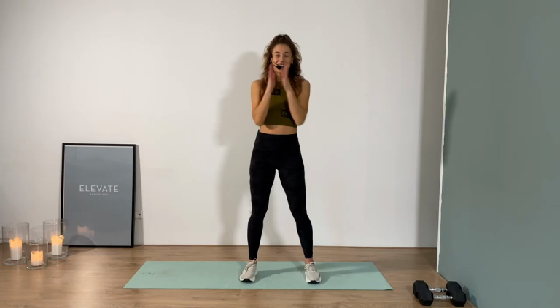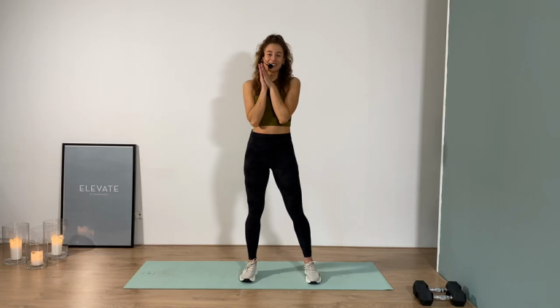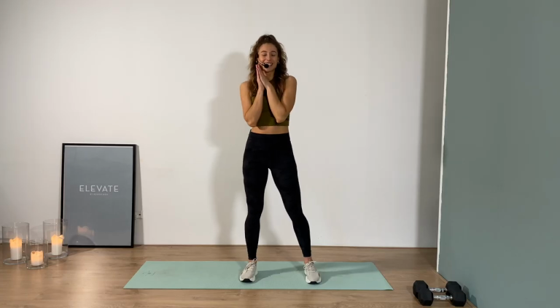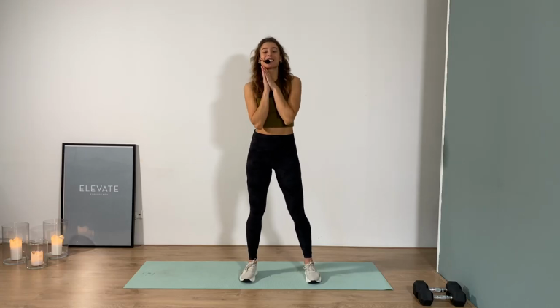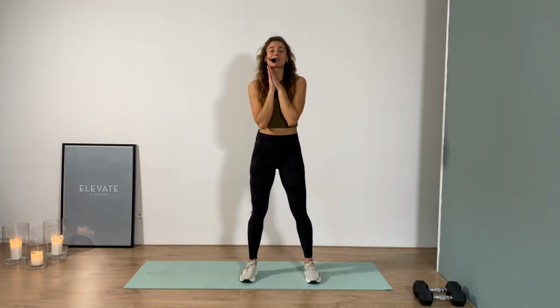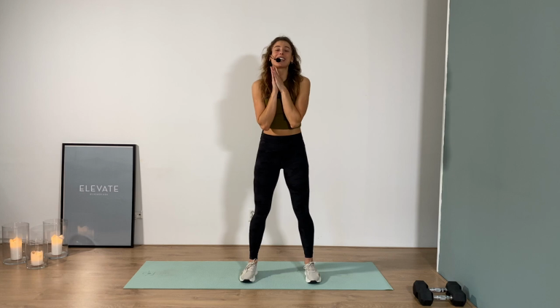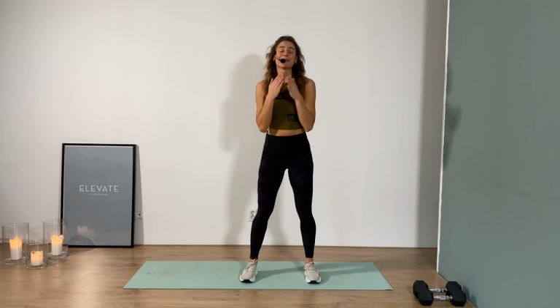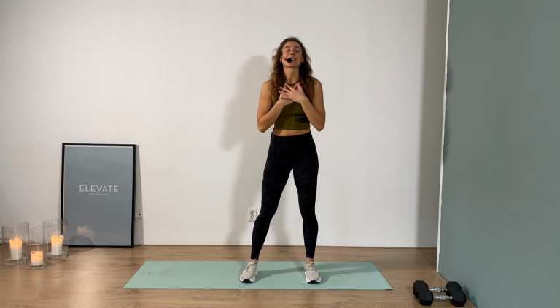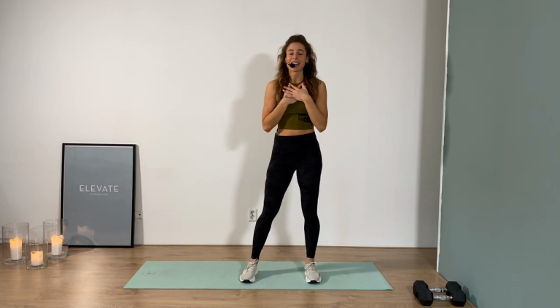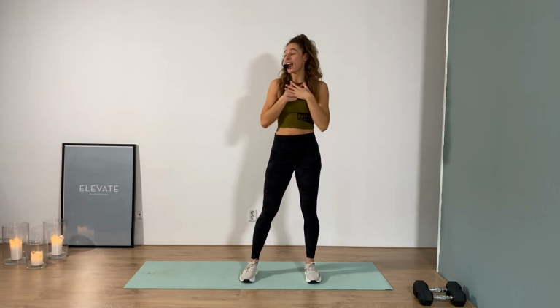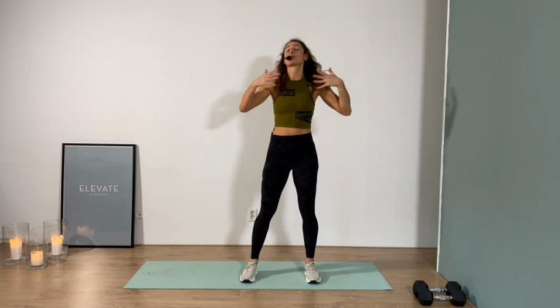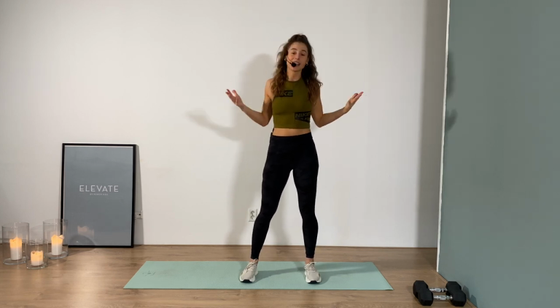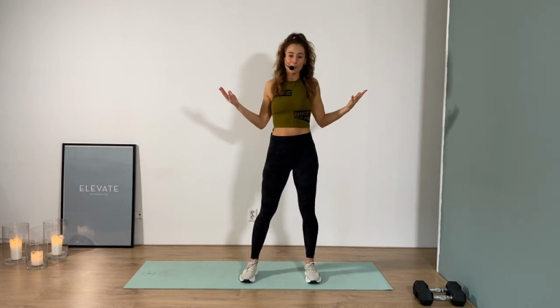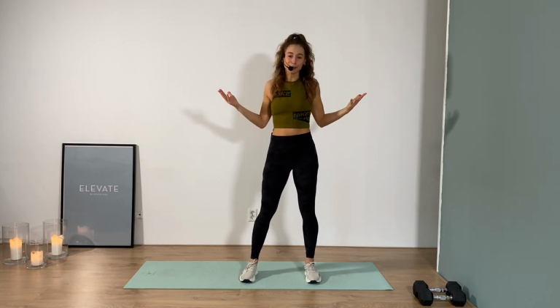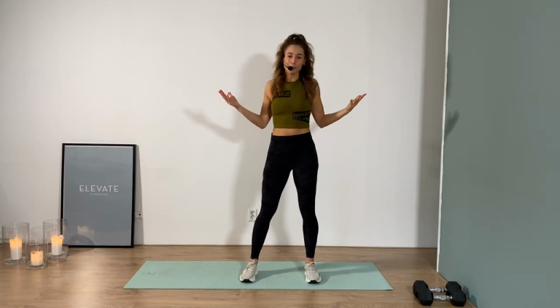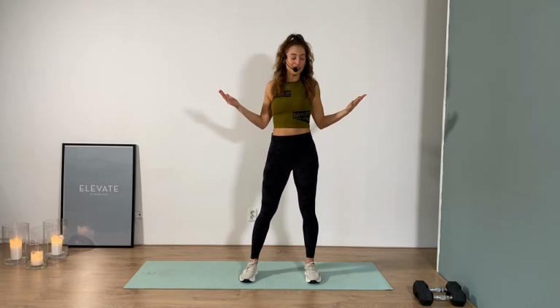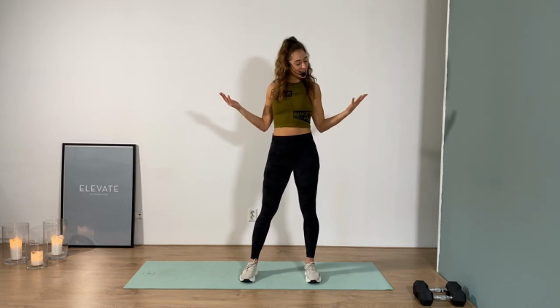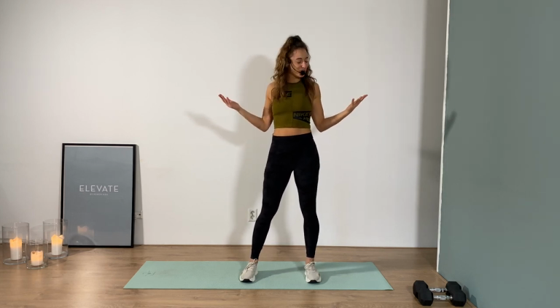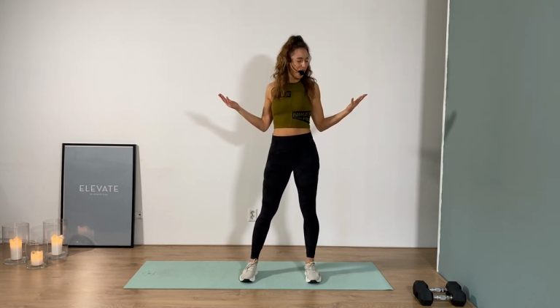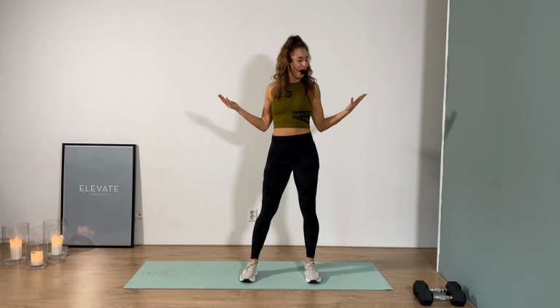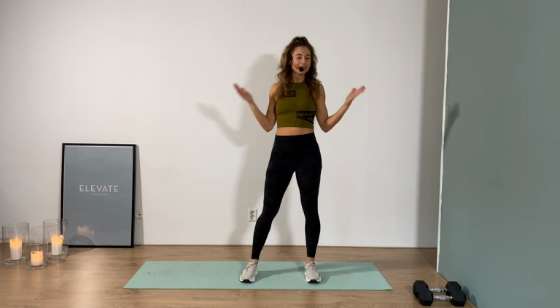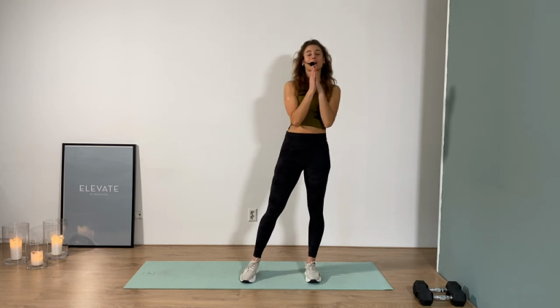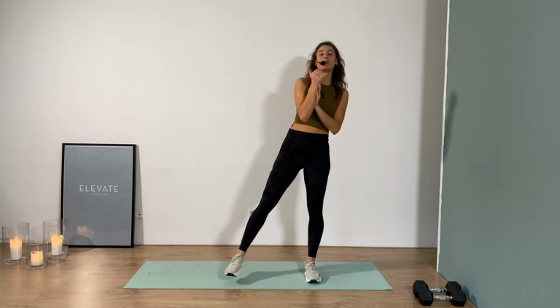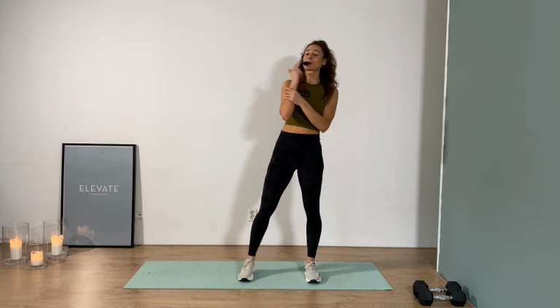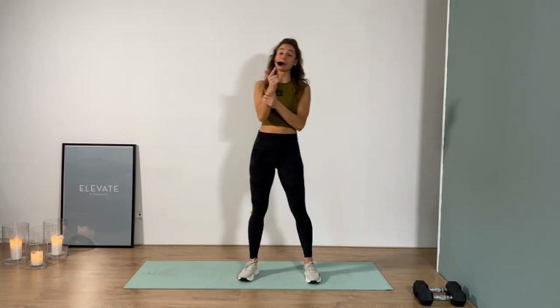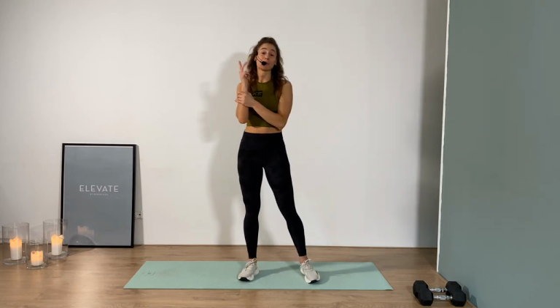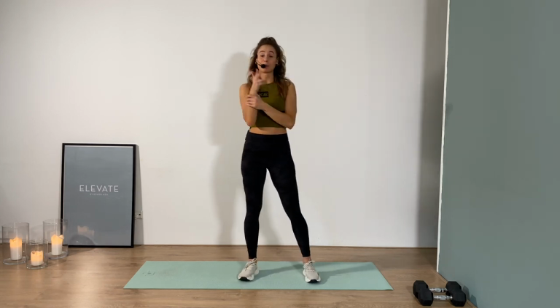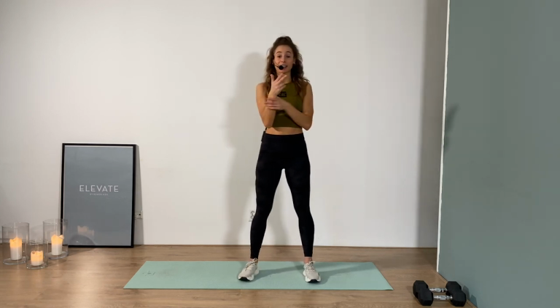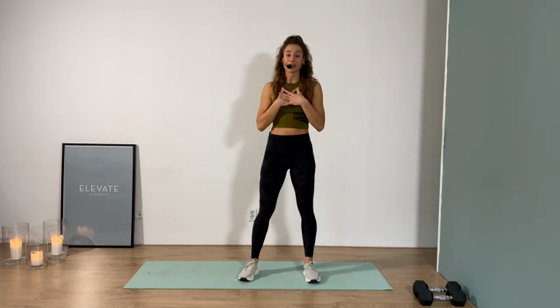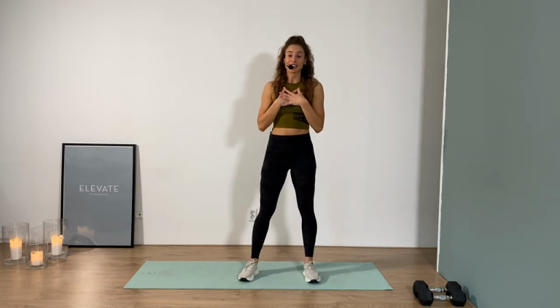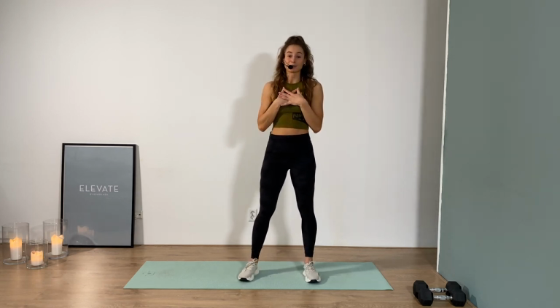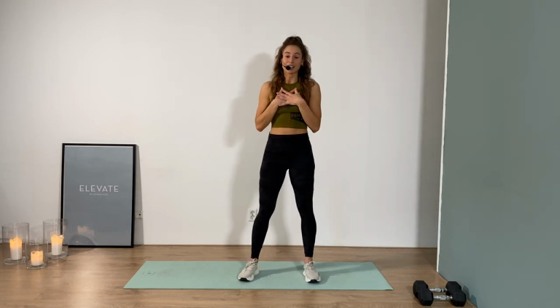What's up friends? Thank you so much for tuning in today. My name is Rovin and I've got a 20 minute lower body strength session for y'all. We're gonna build, we're gonna build, and I freaking love it. My favorite kind.